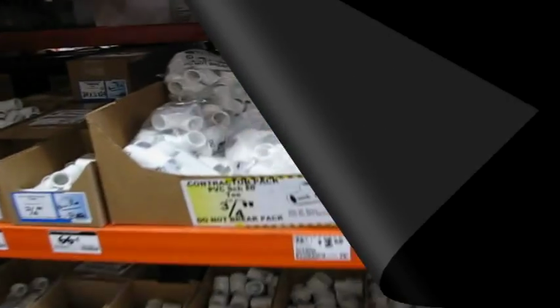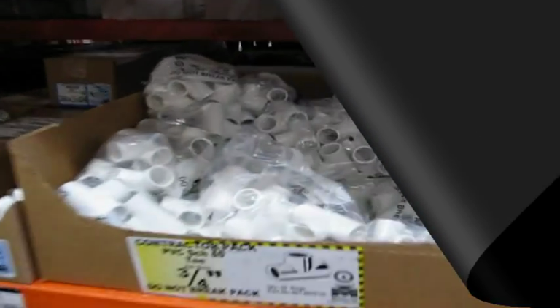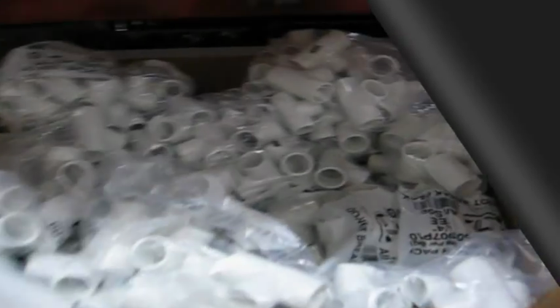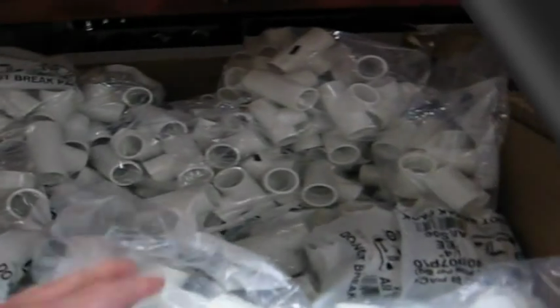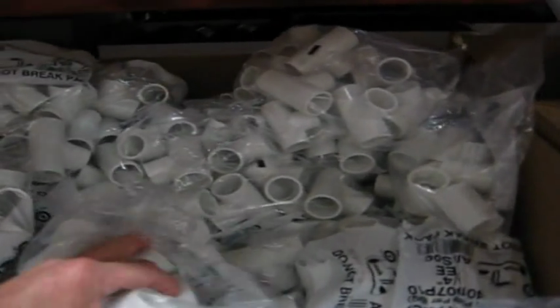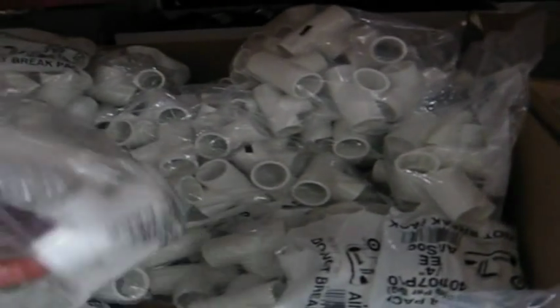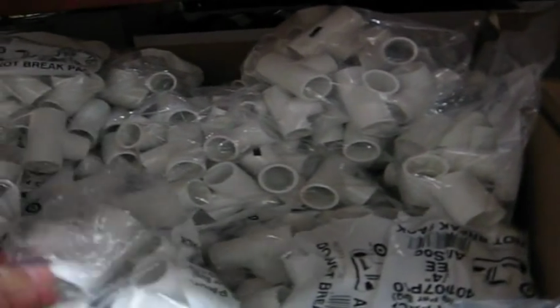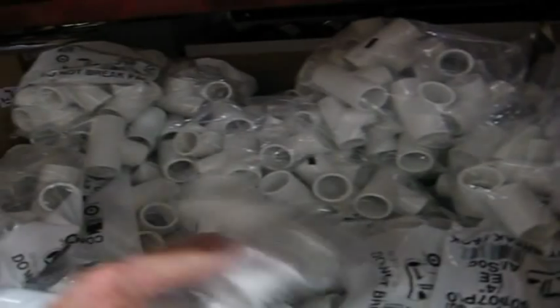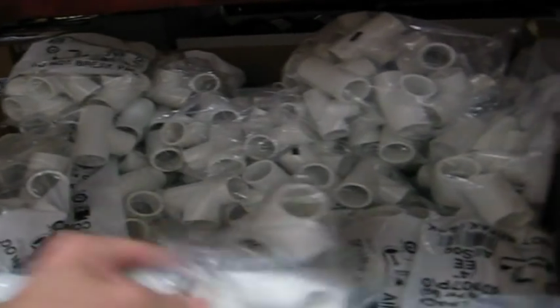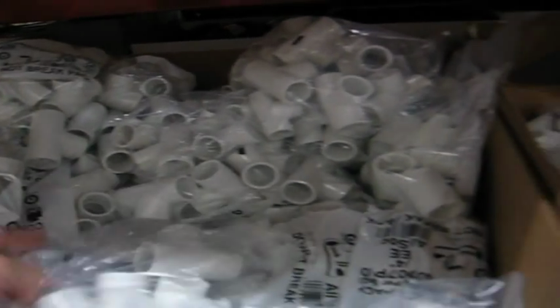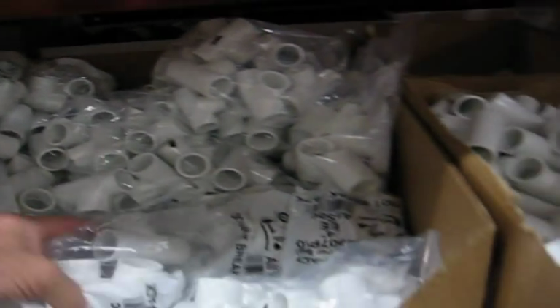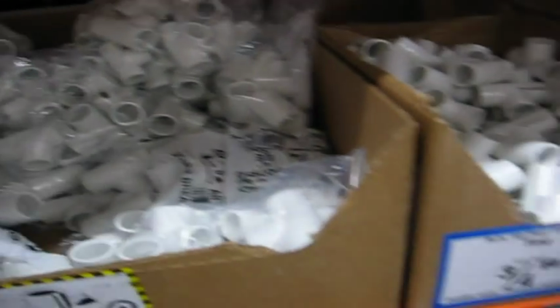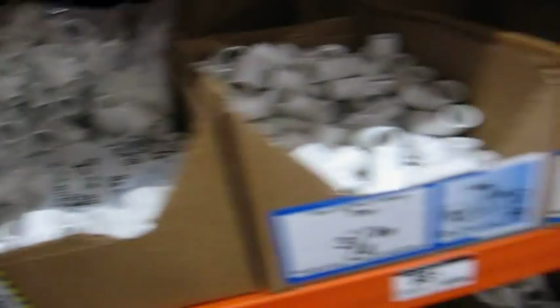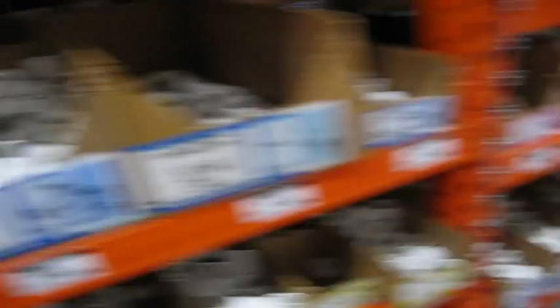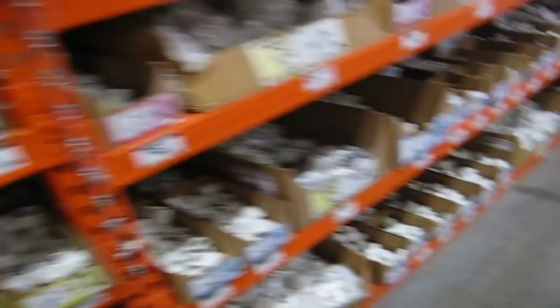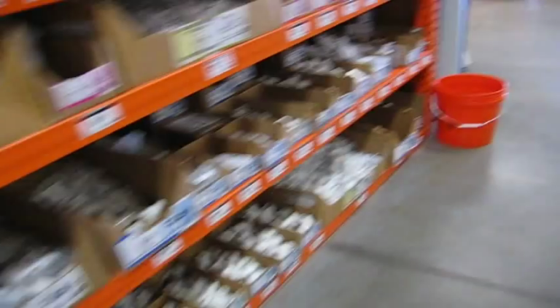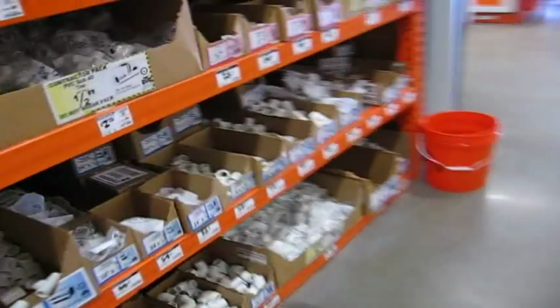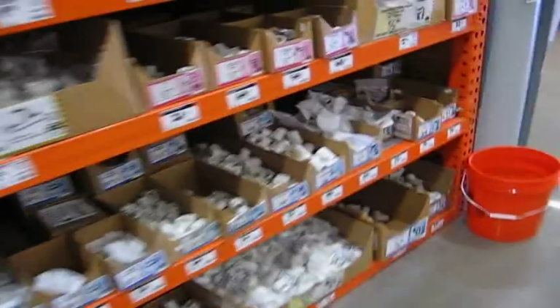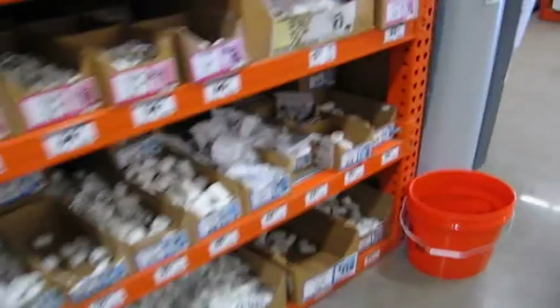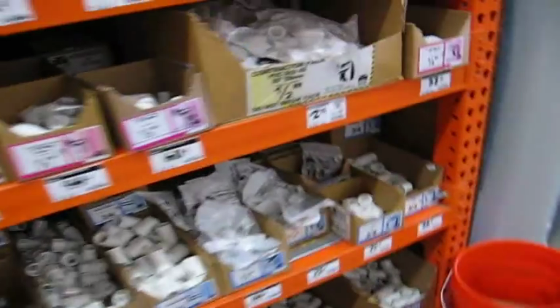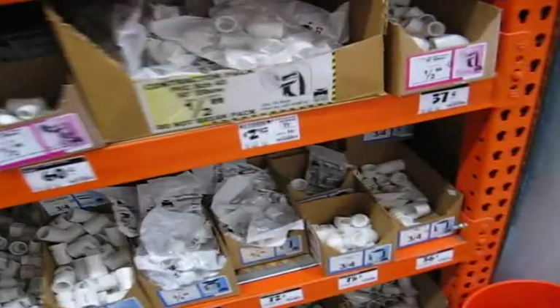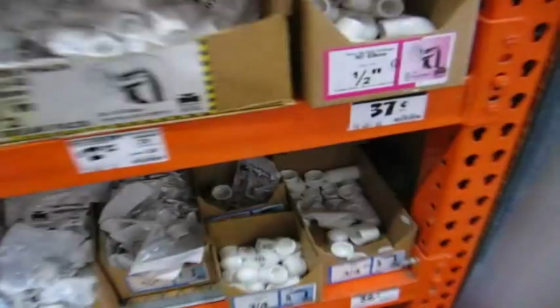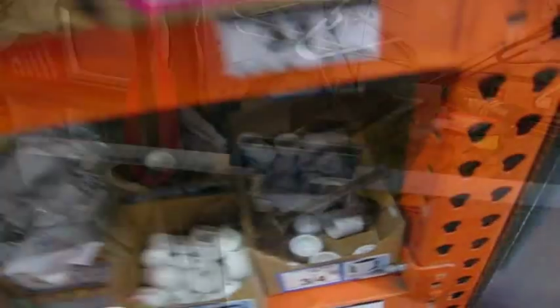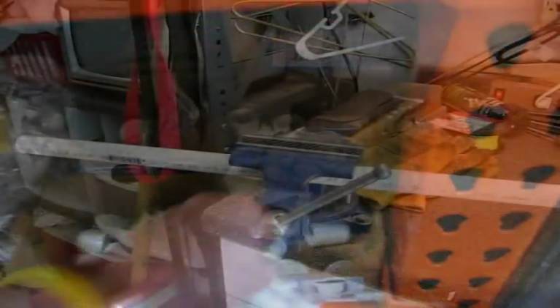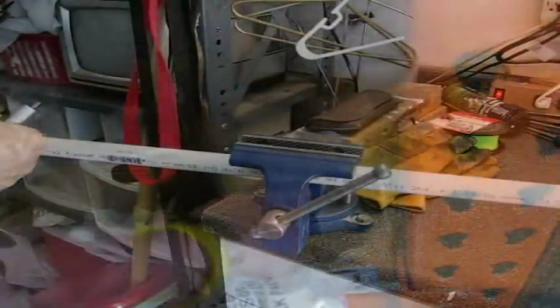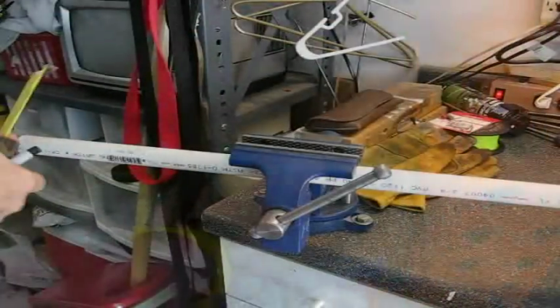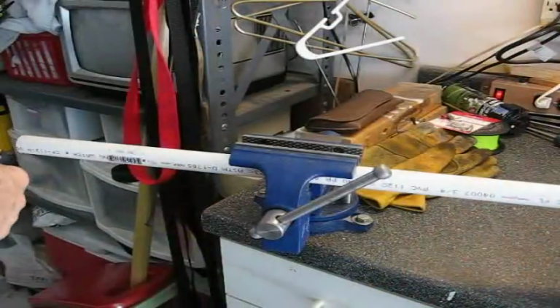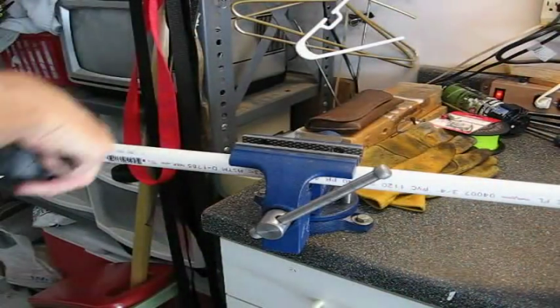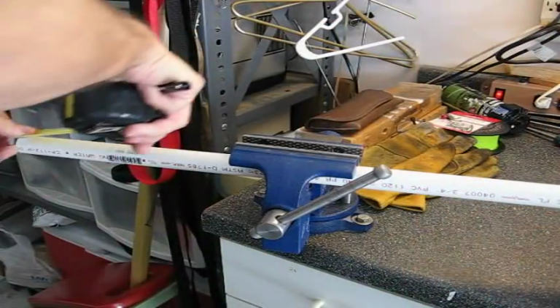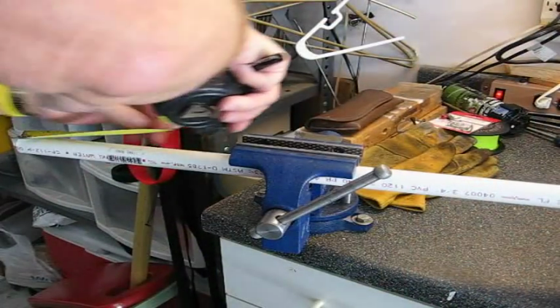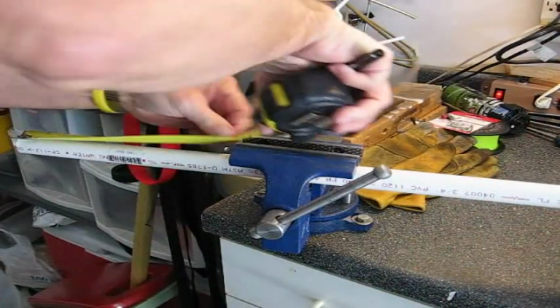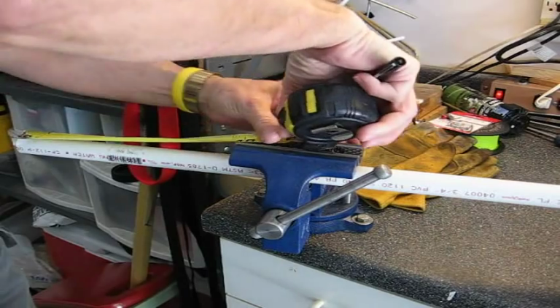Let's say I need some 3¼ inch tees. I might as well get a bag of them because they use a lot of these things for different things. And a couple of 3¼ inch end caps. We need three pieces, 1½ inches long according to Paco.